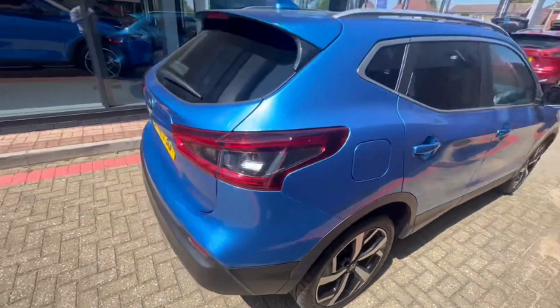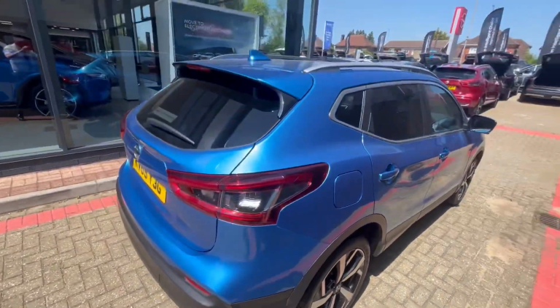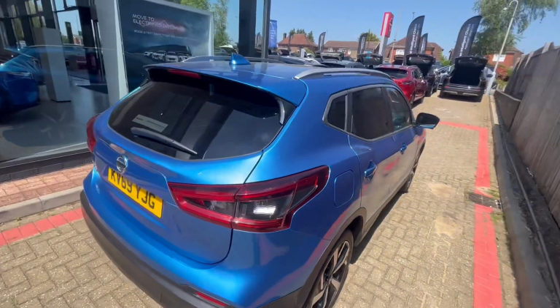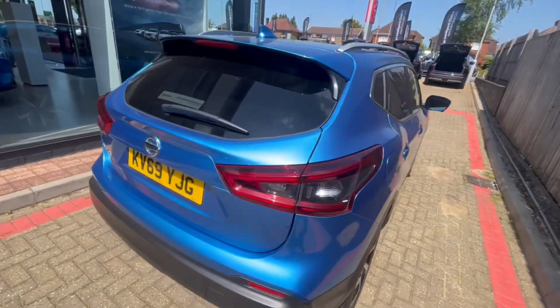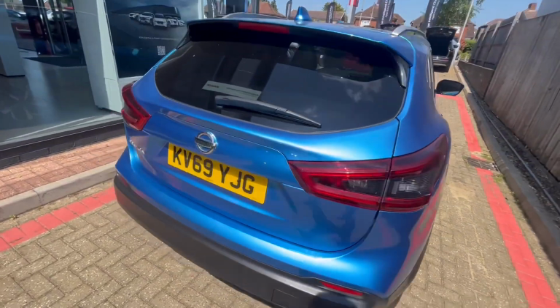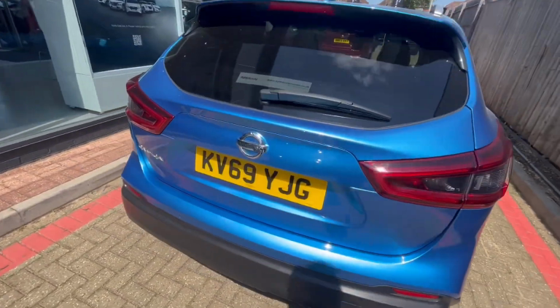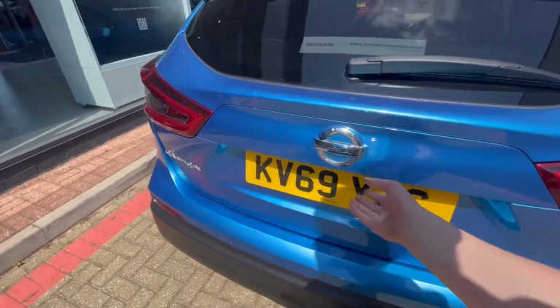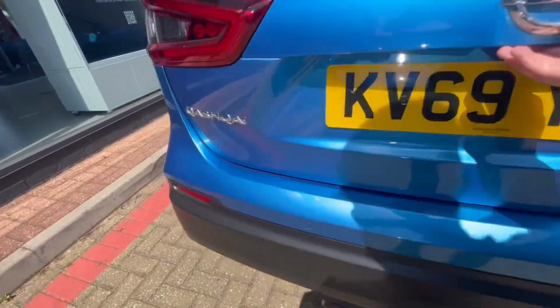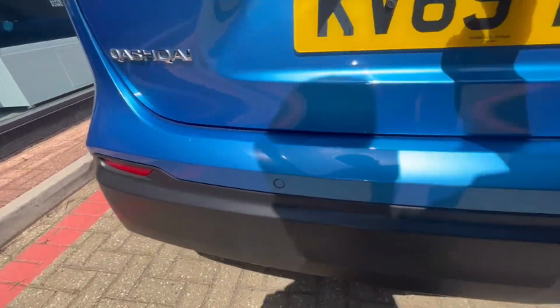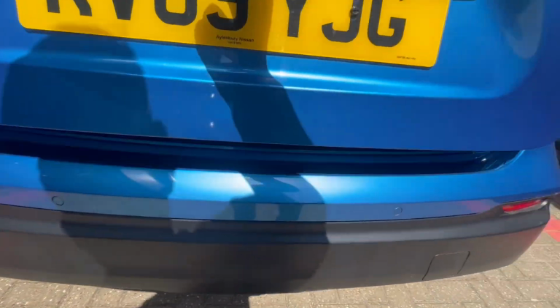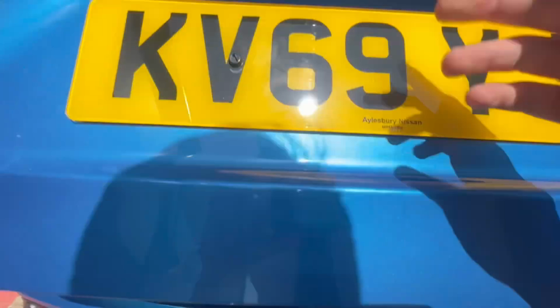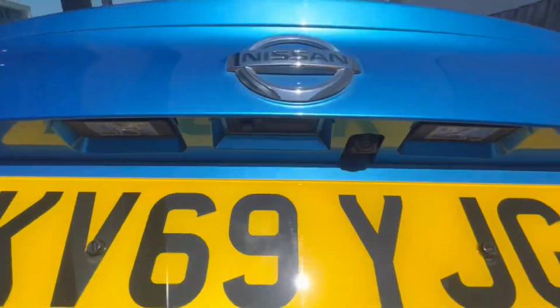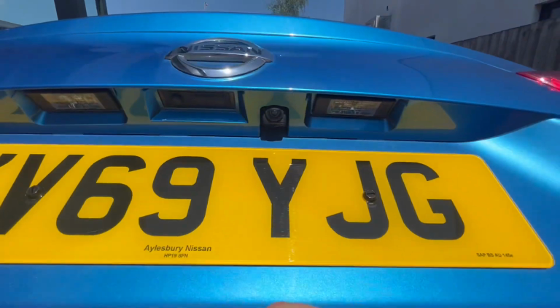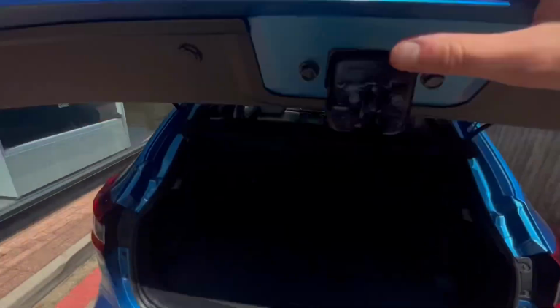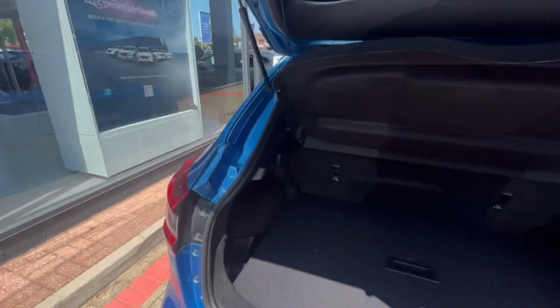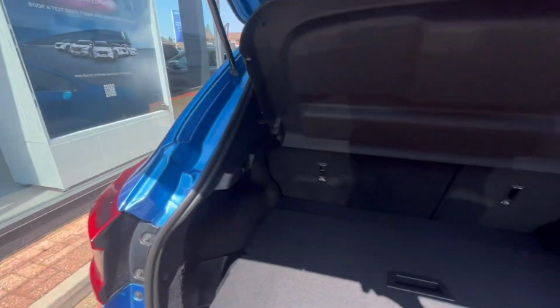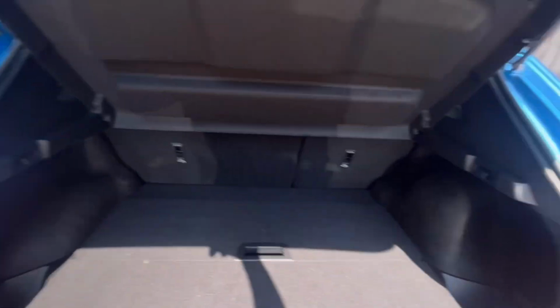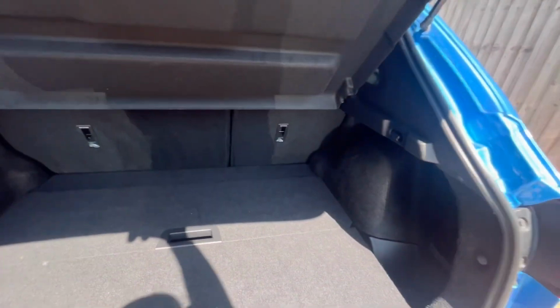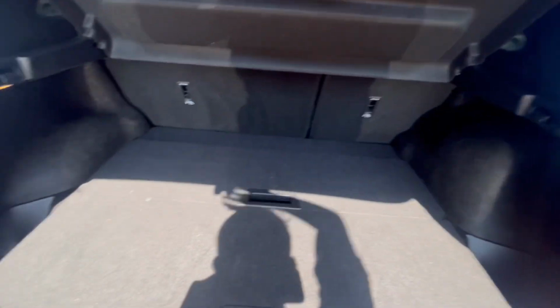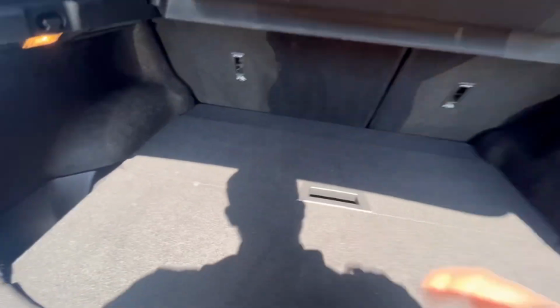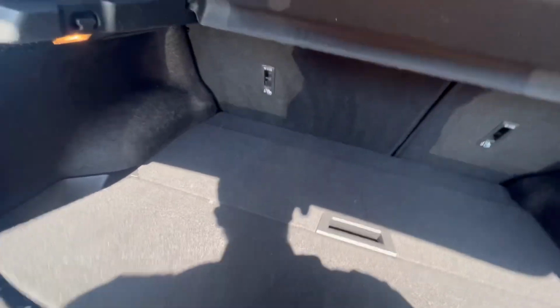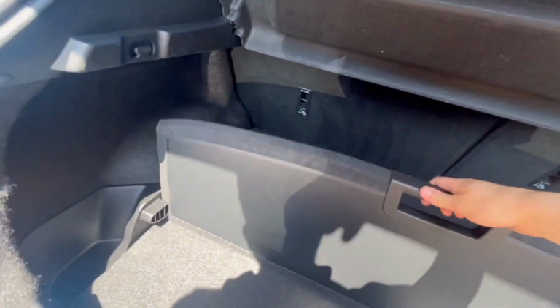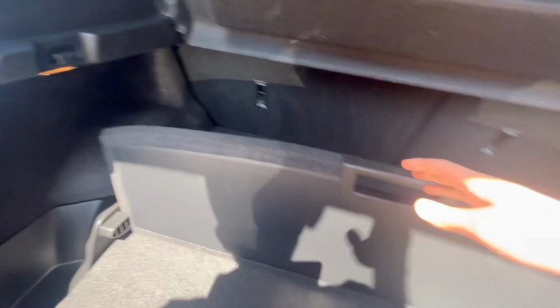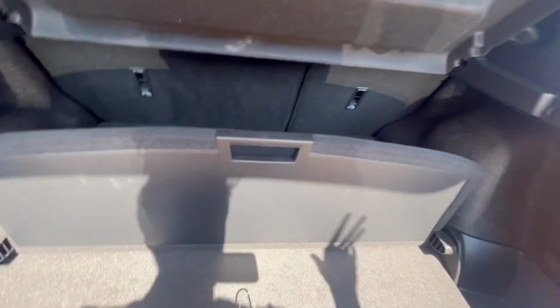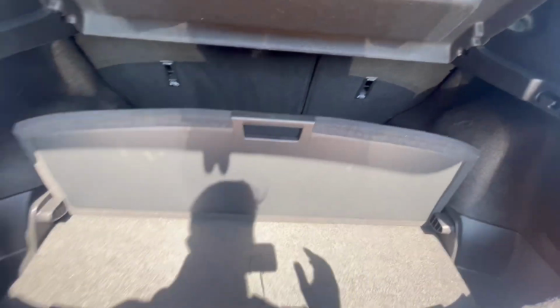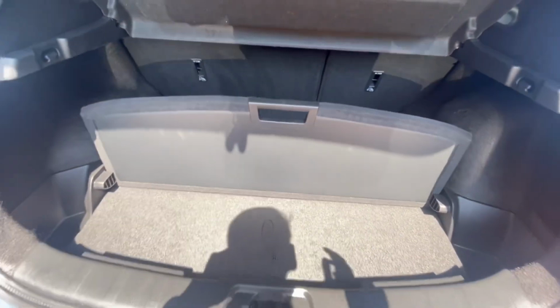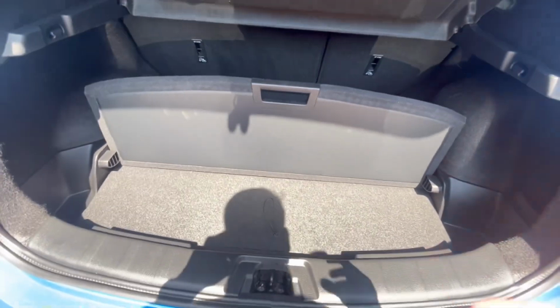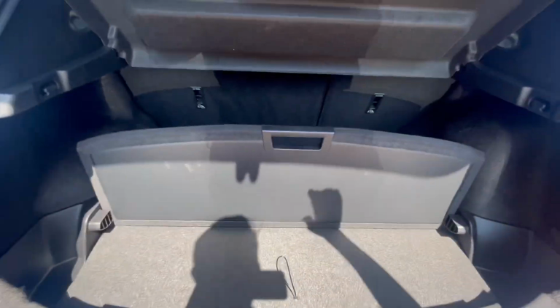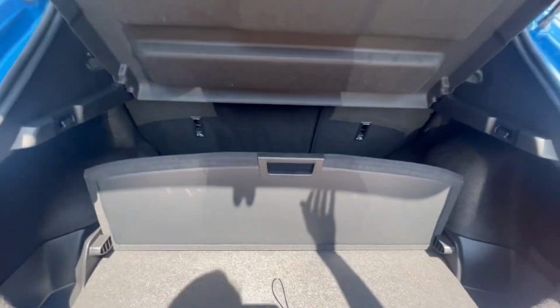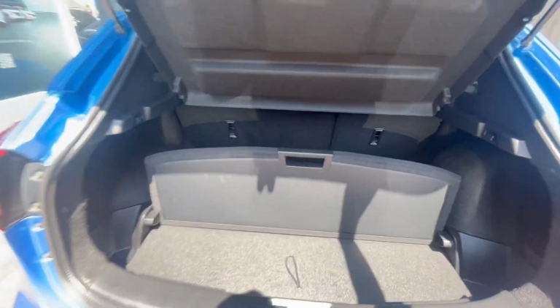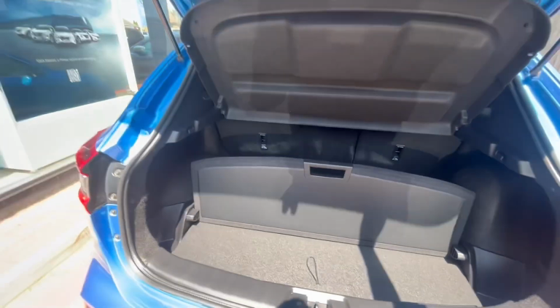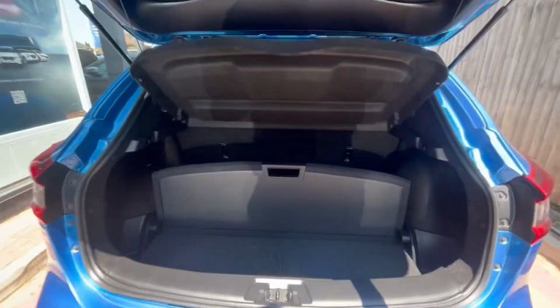Moving around, you have the shark fin antenna on the top, sensors at the back as mentioned before, and one of the cameras is hinged there as well. You have a 60/40 rear seat split with luggage boards which you can chop and change however you like, to organise your items and make more space for yourself.